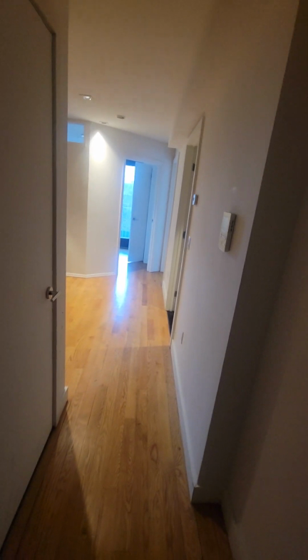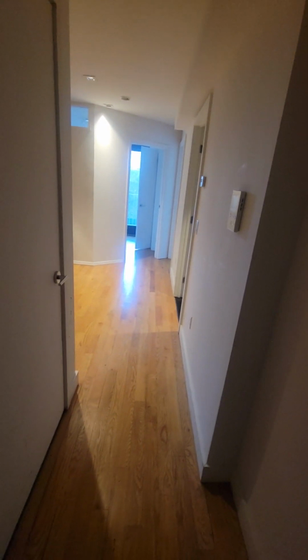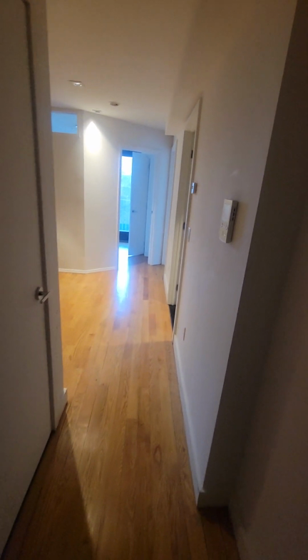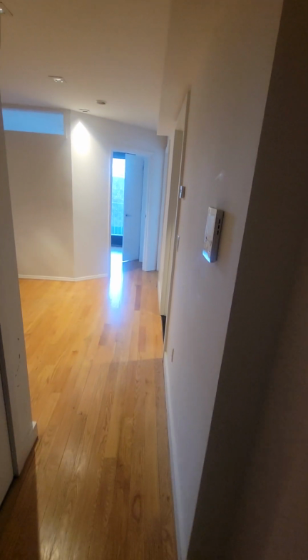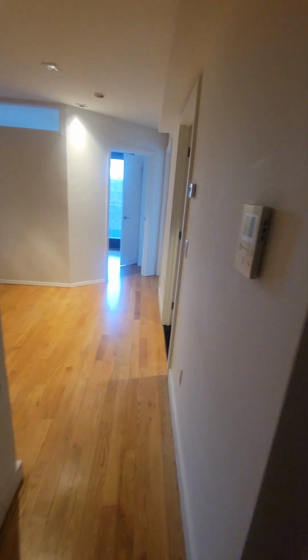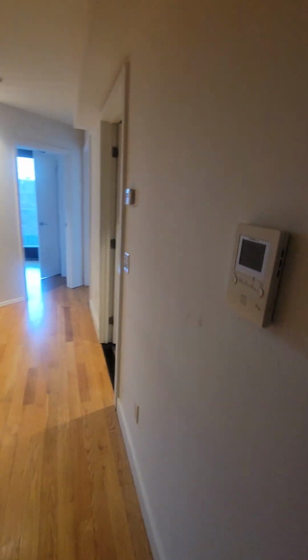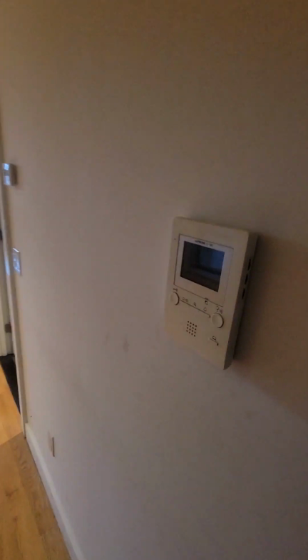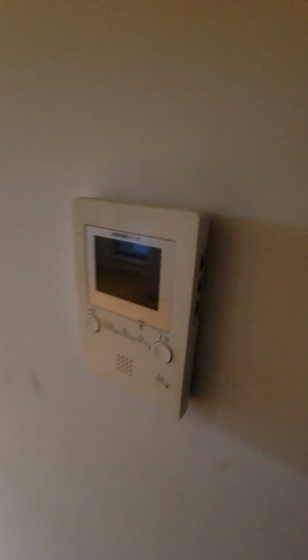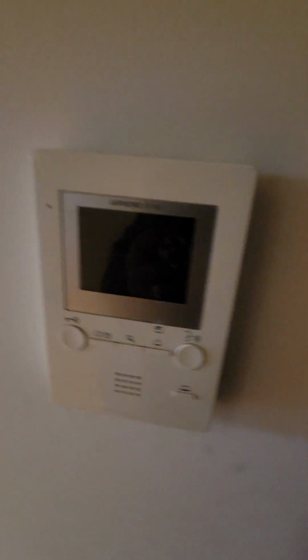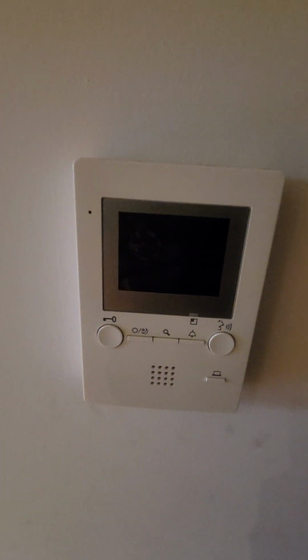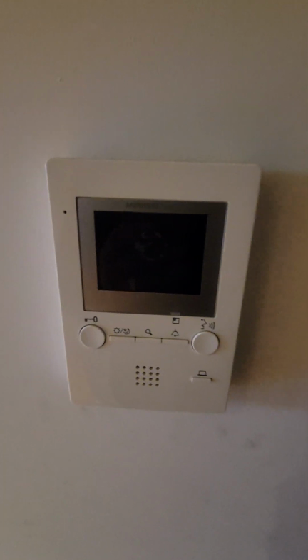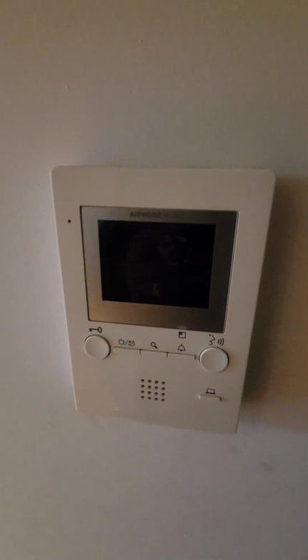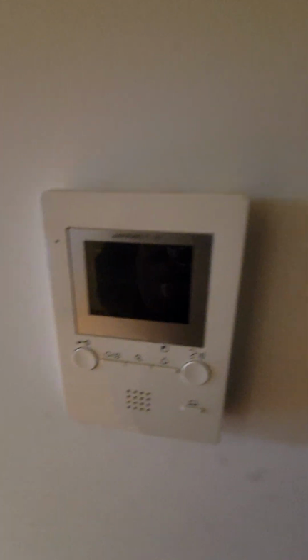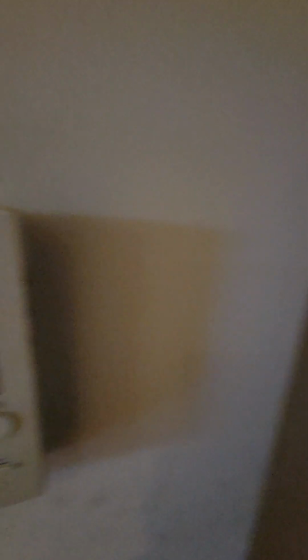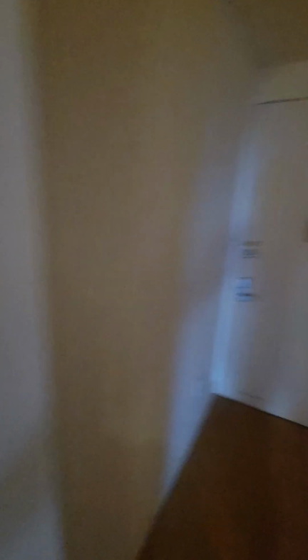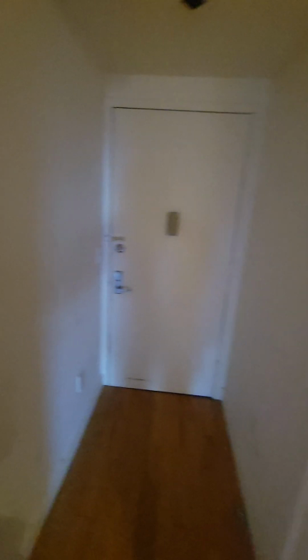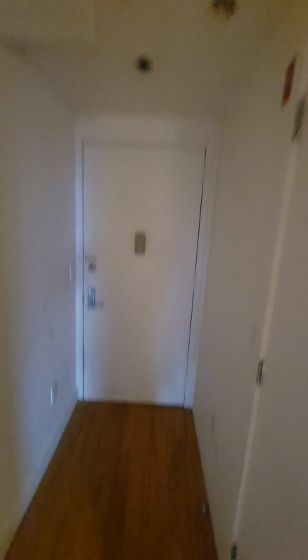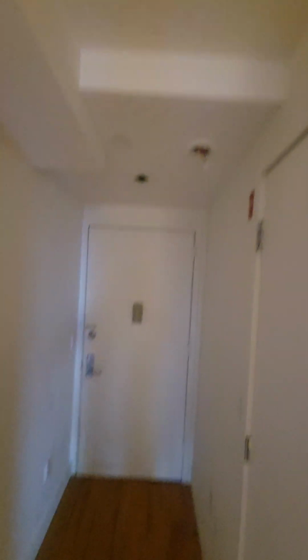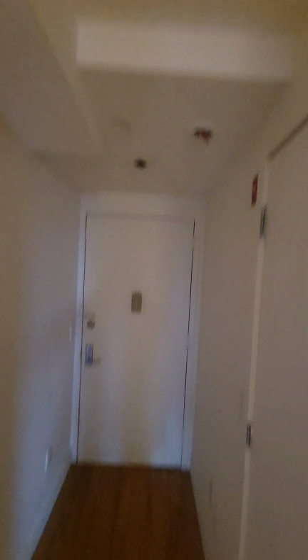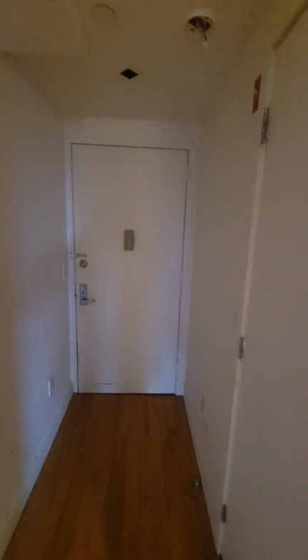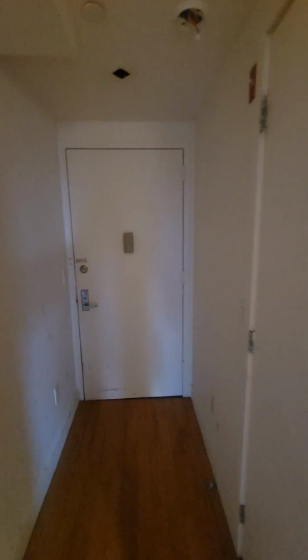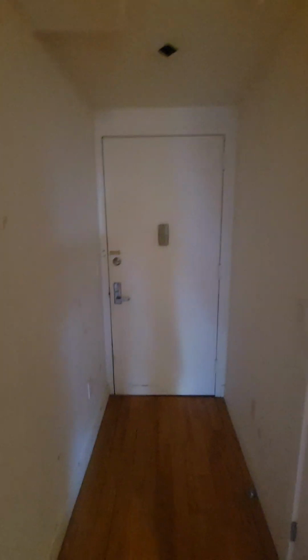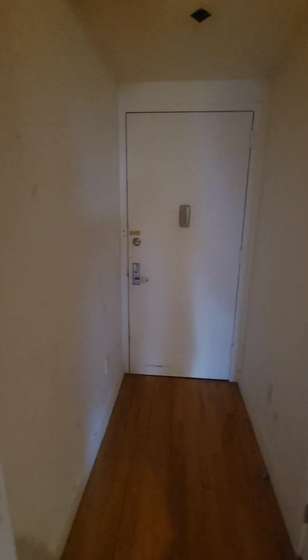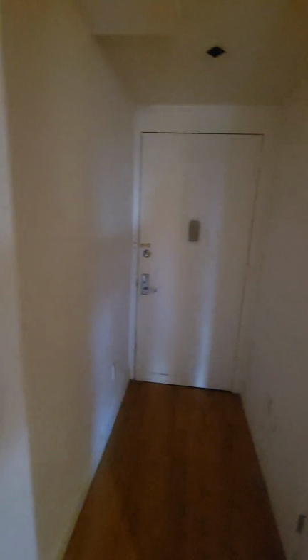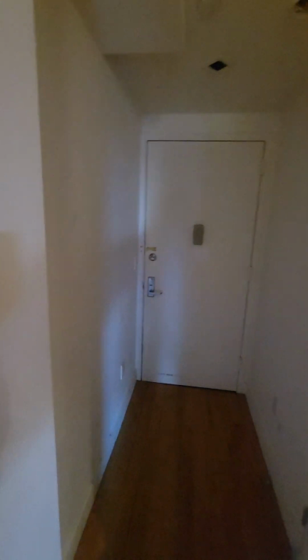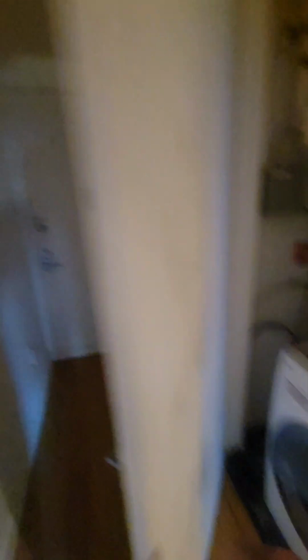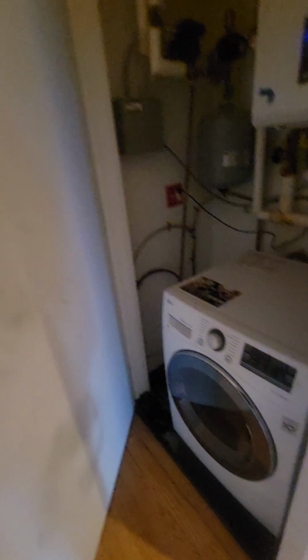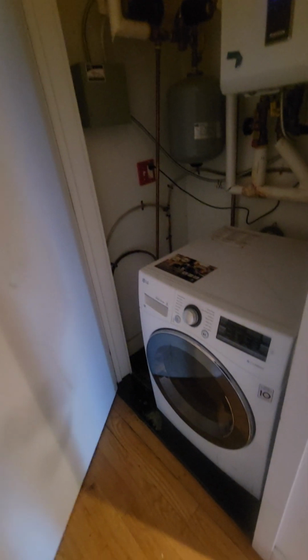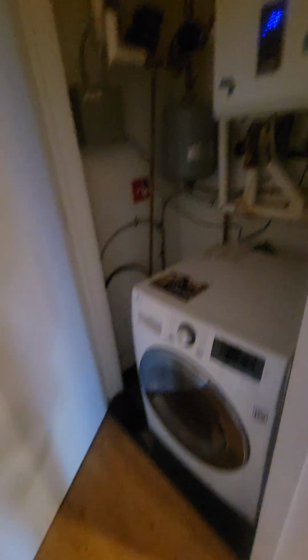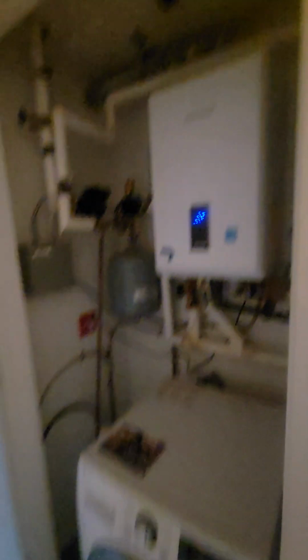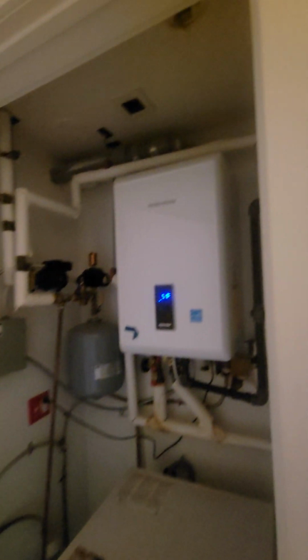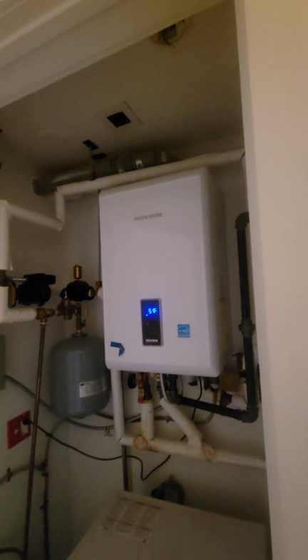When we enter the apartment, you can see the video intercom. Turning around to show the entryway, which is right here. And here is your combination washer-dryer and tankless hot water heater.